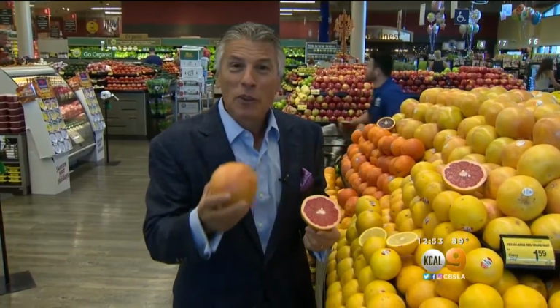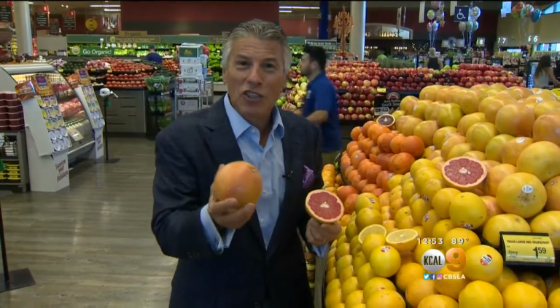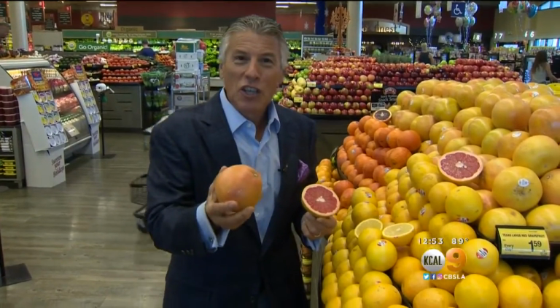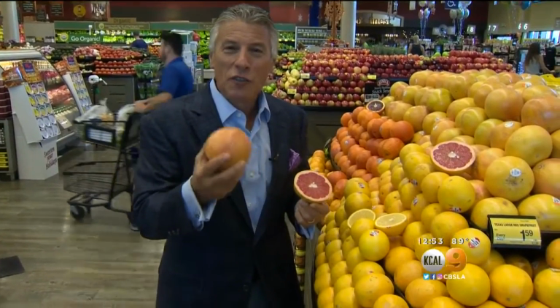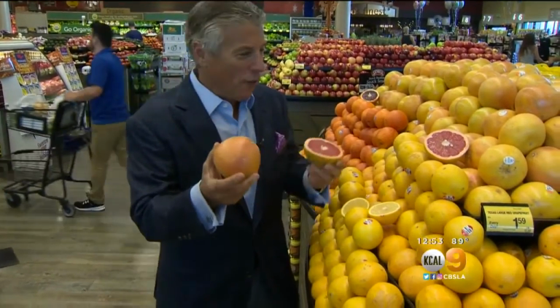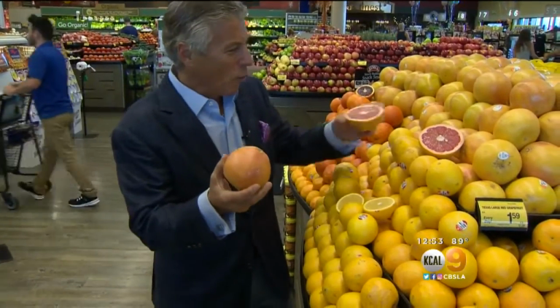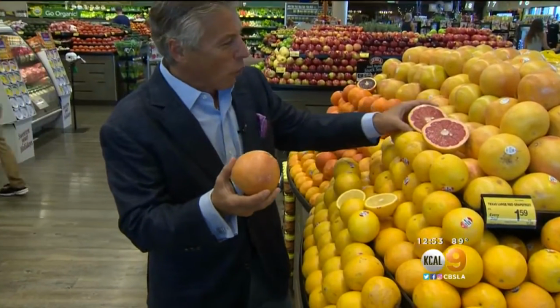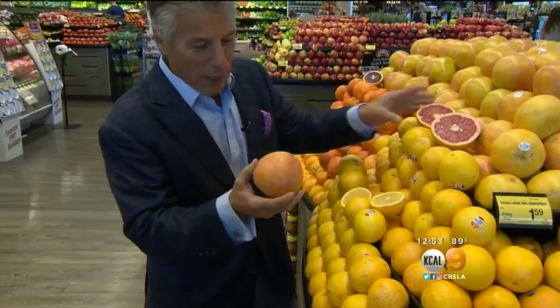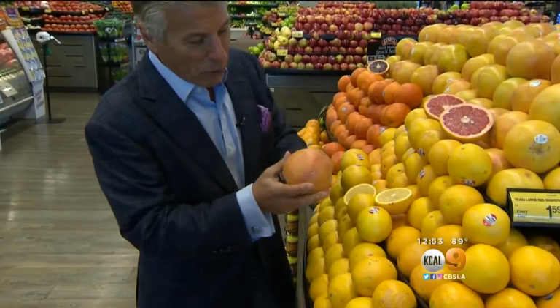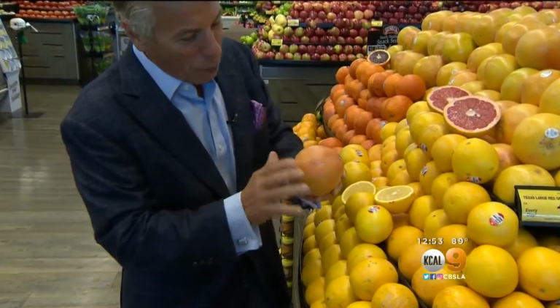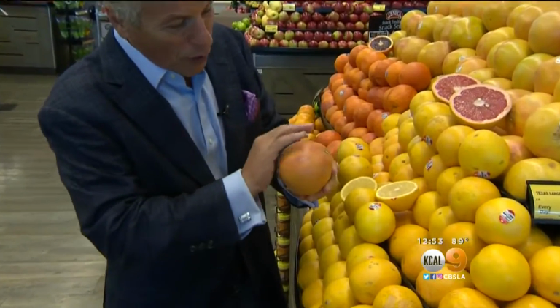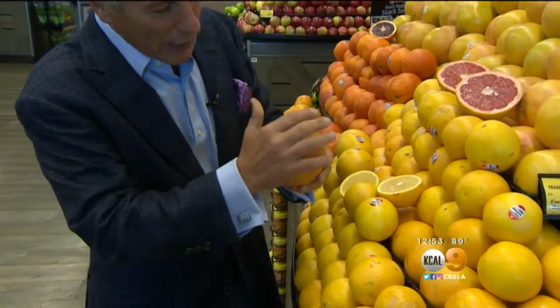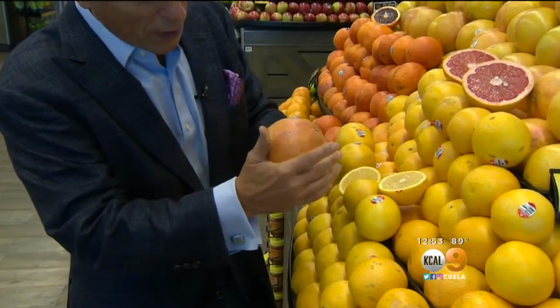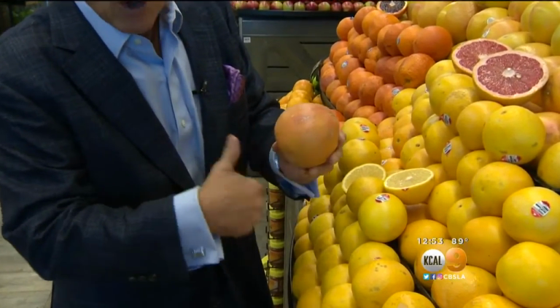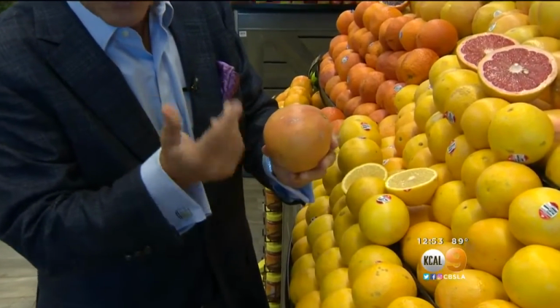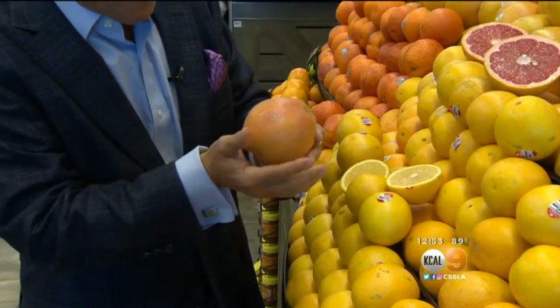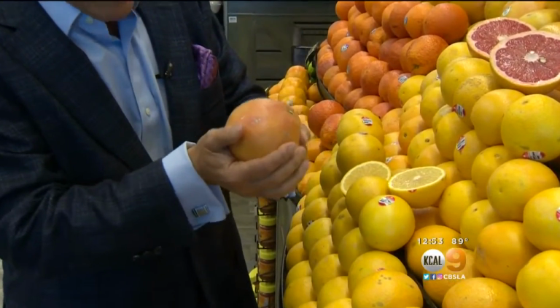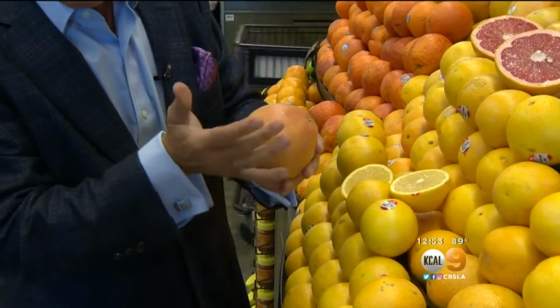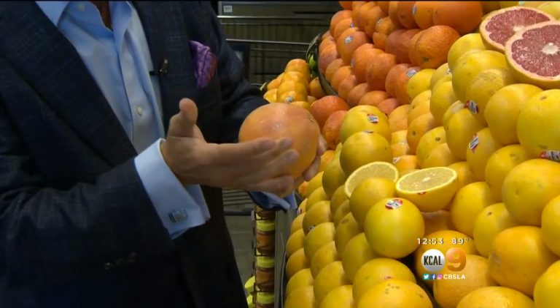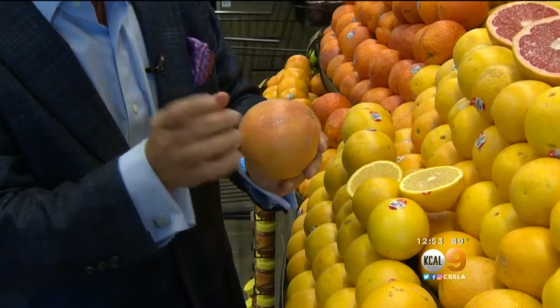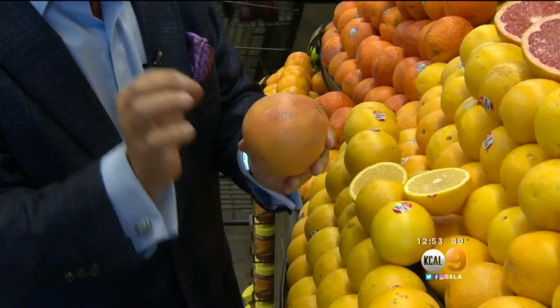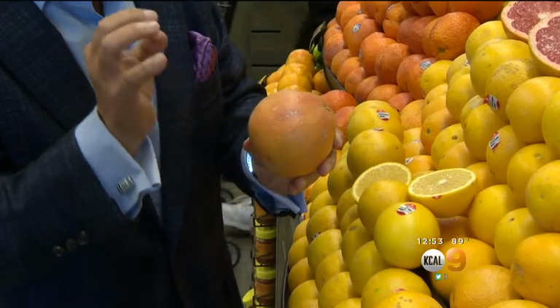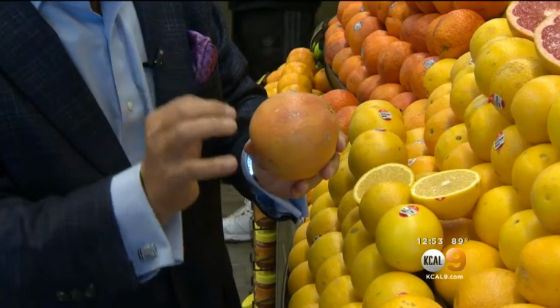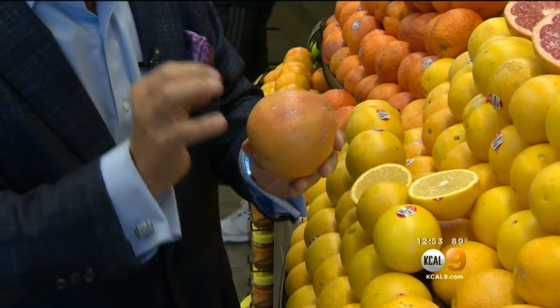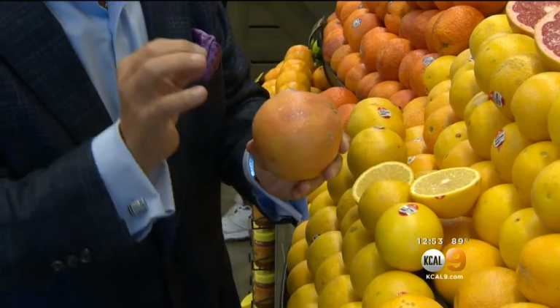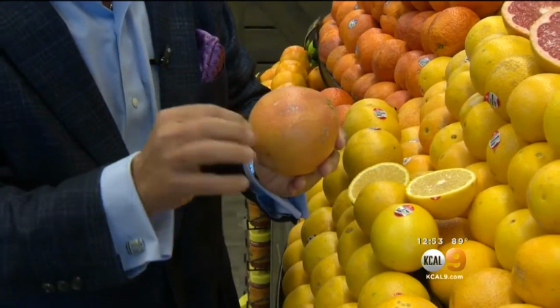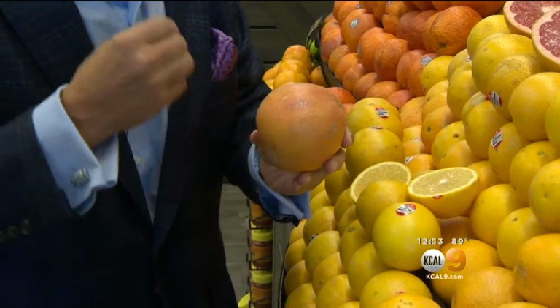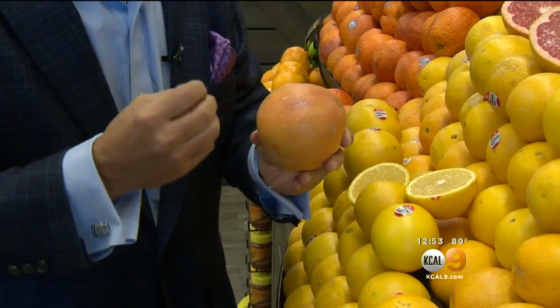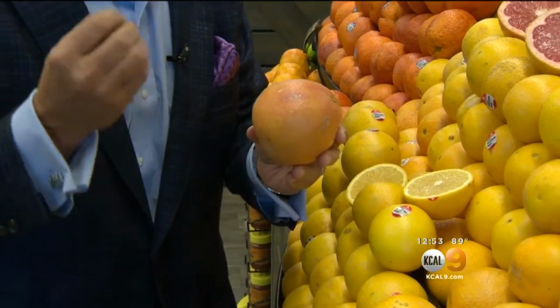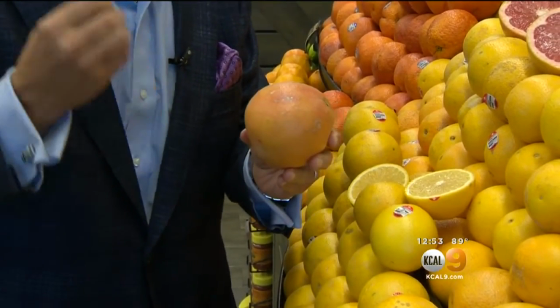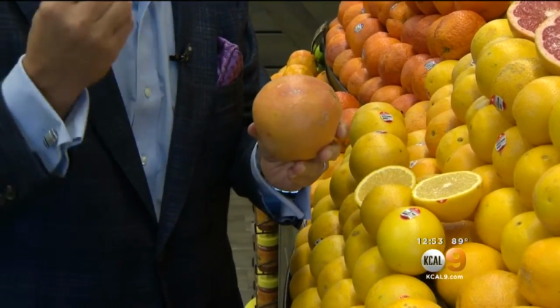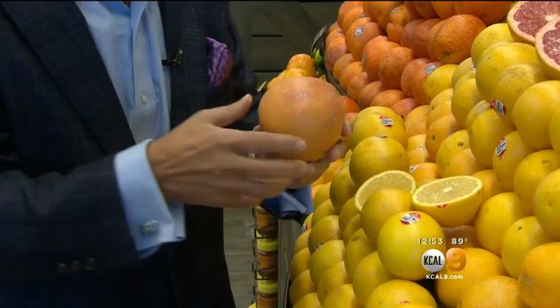Selection is very, very important when you buy them. Make sure they have a beautiful color on the outside, and like all citrus, heavy for their size — very, very important. When you bring them home, always store them on the counter, never in the refrigerator.